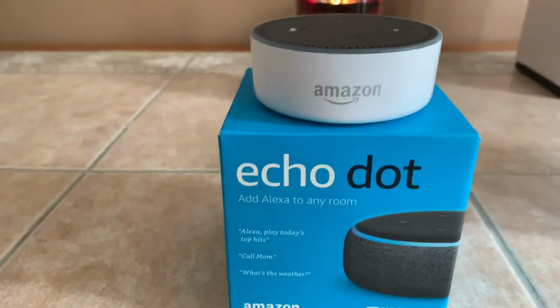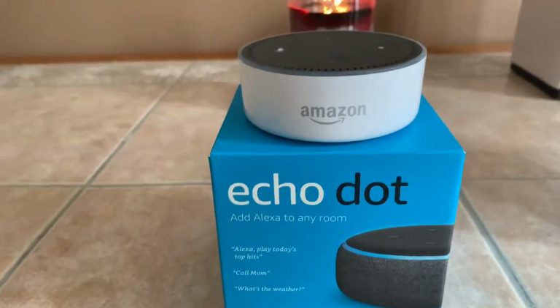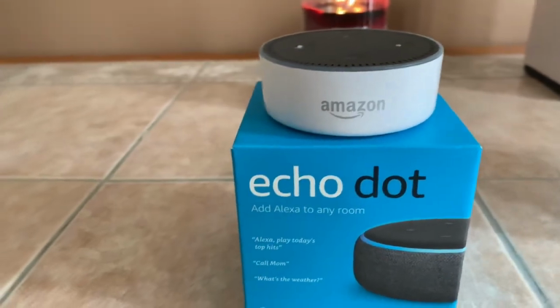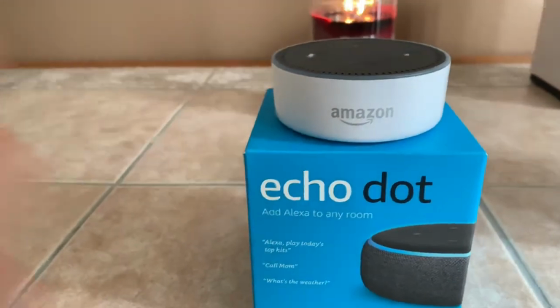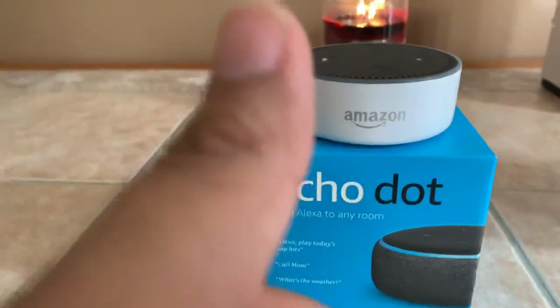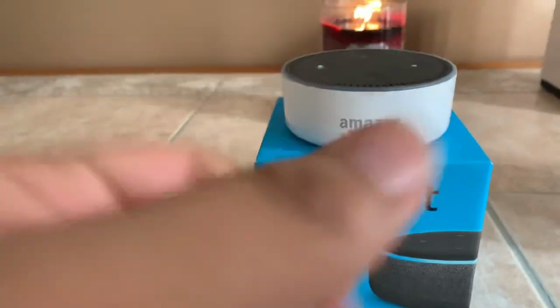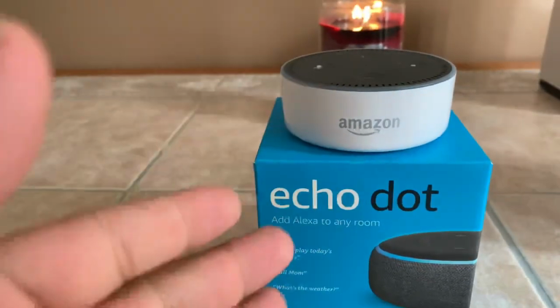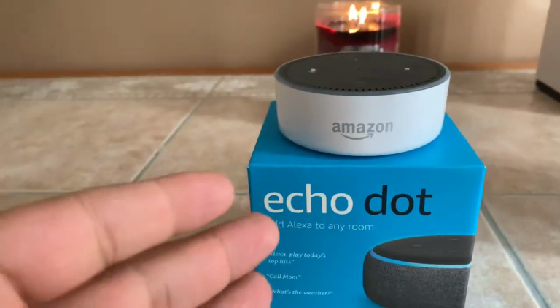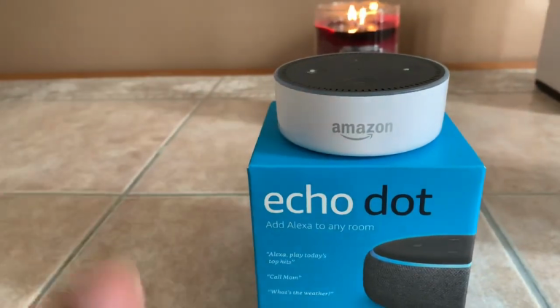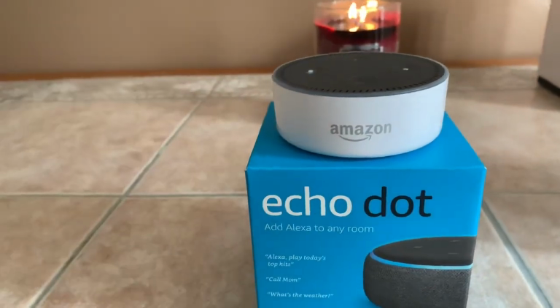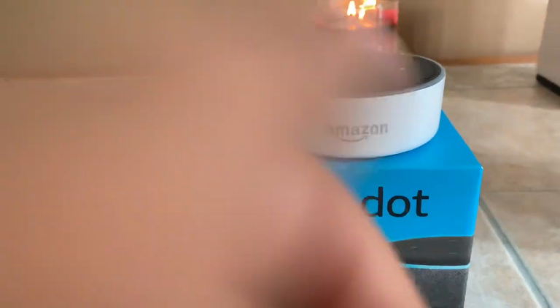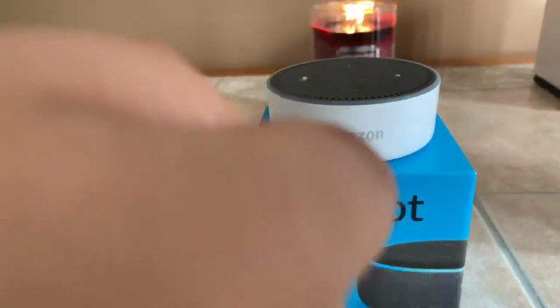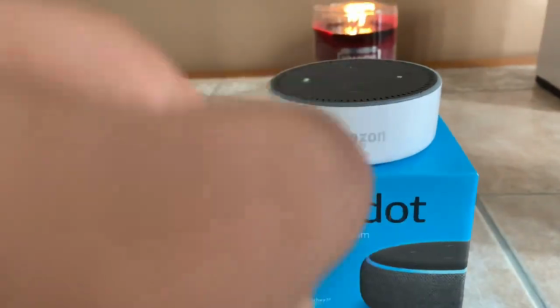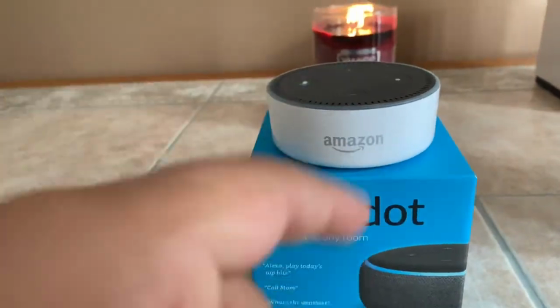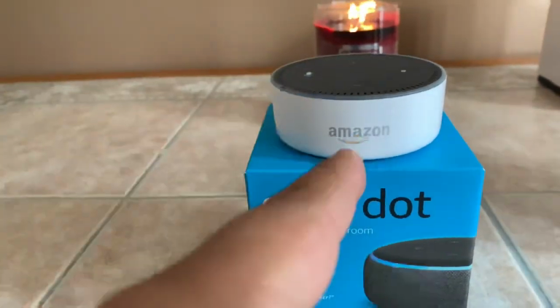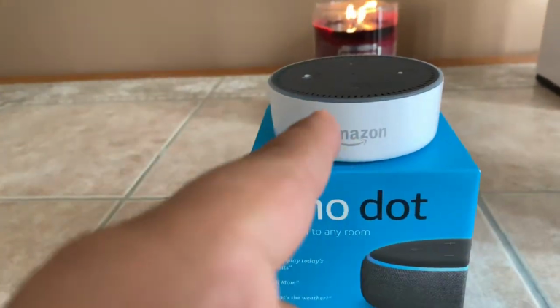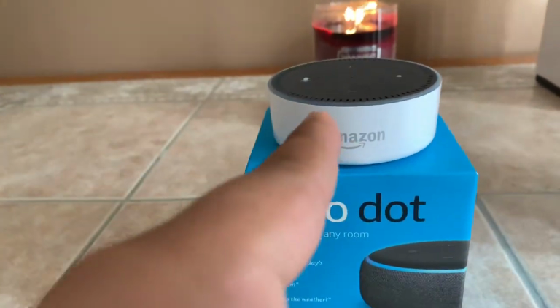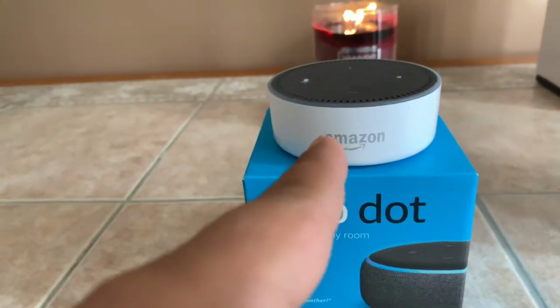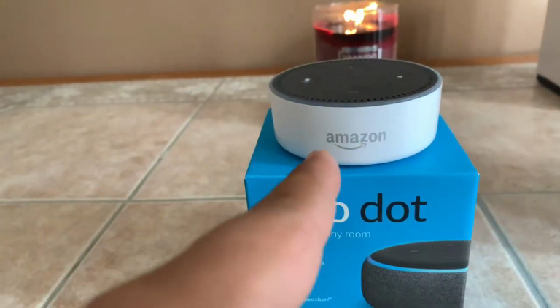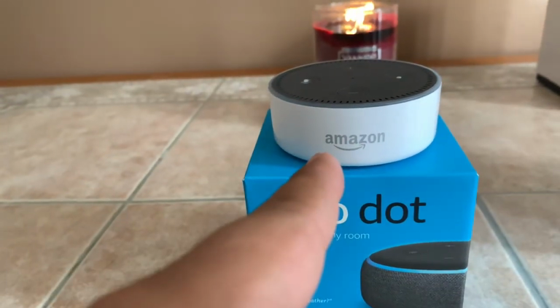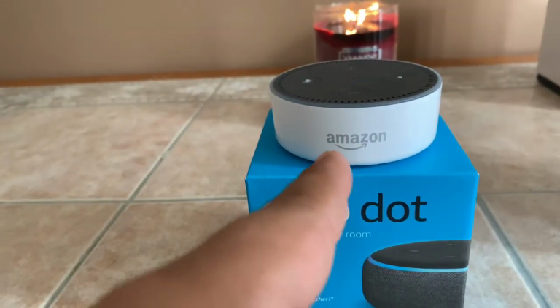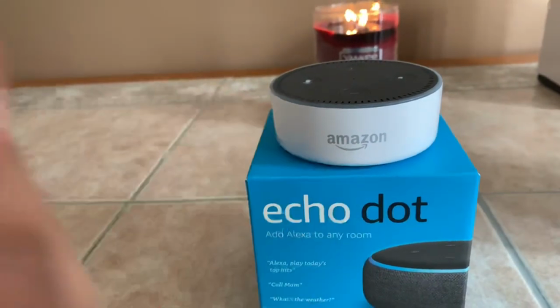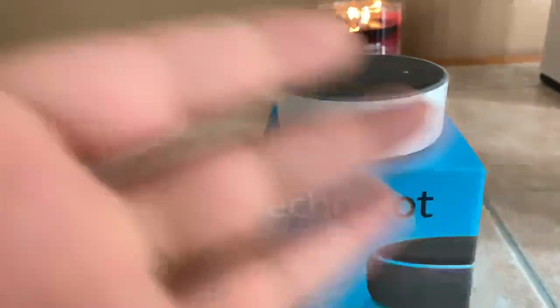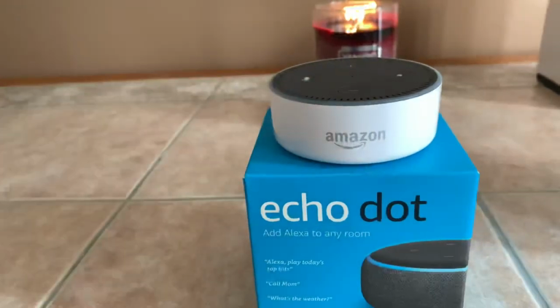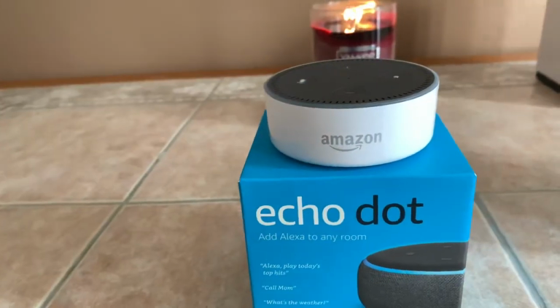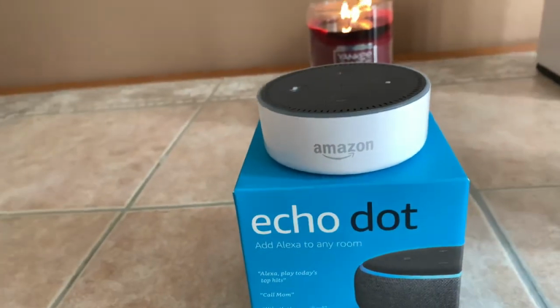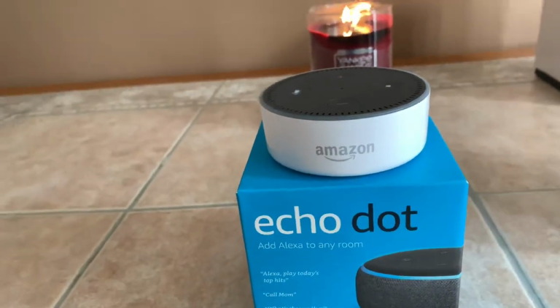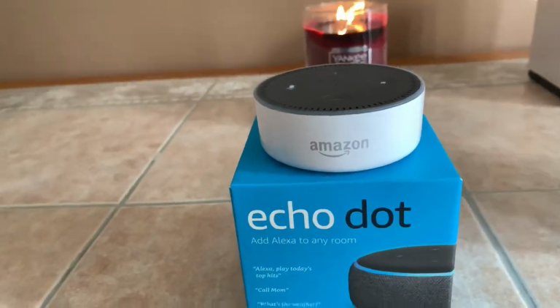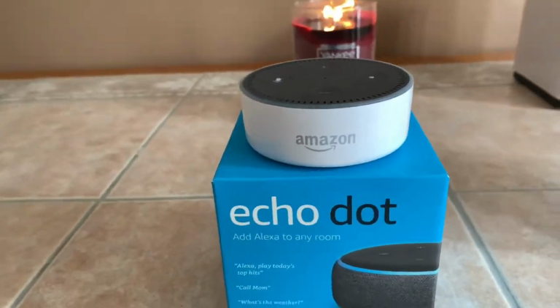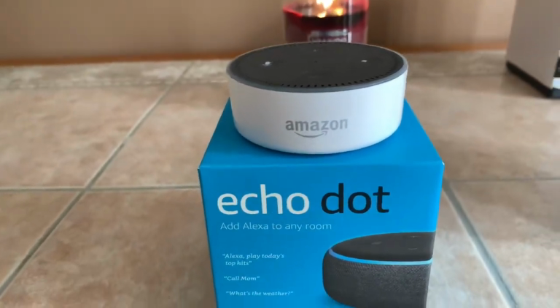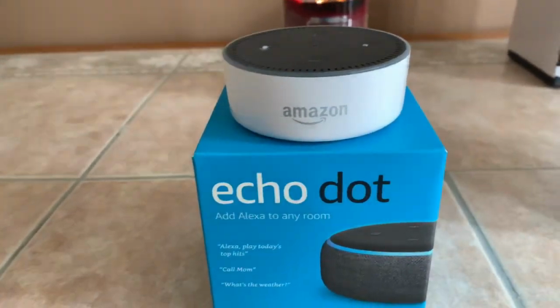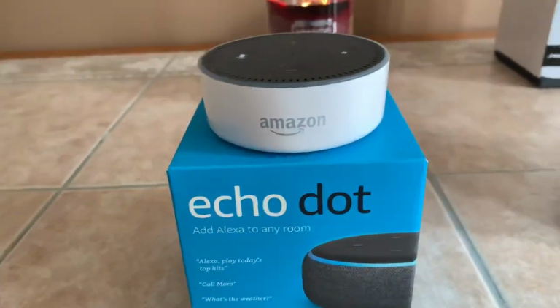So all you have to do is hit the like button, subscribe, and drop a comment down below saying that you've entered the giveaway for the Amazon Echo 2. It's free — I mean, come on, who doesn't like free?